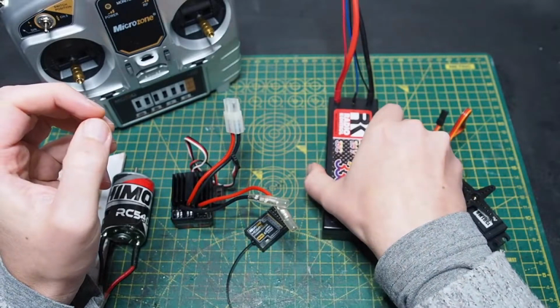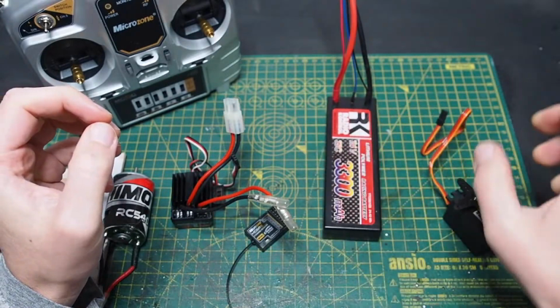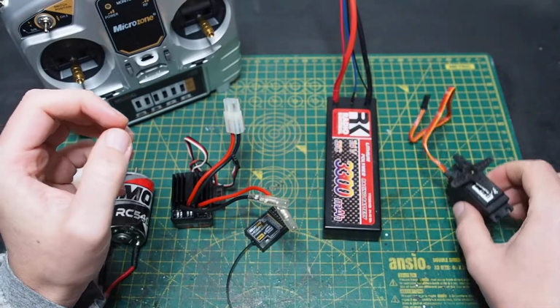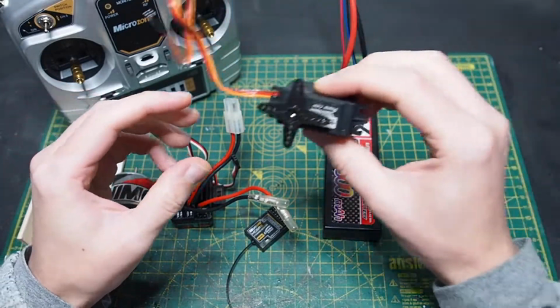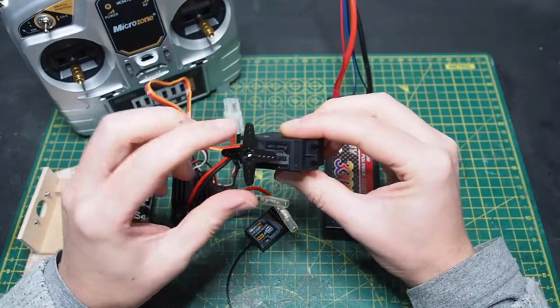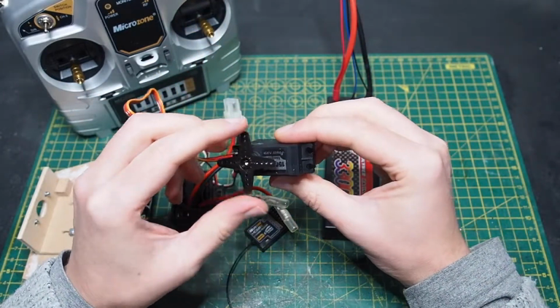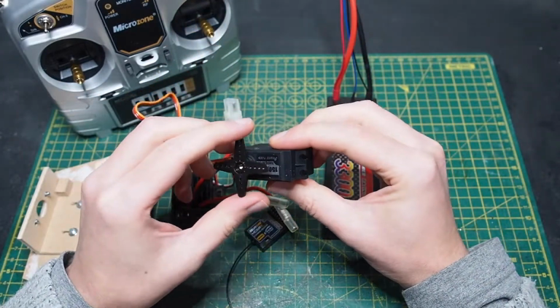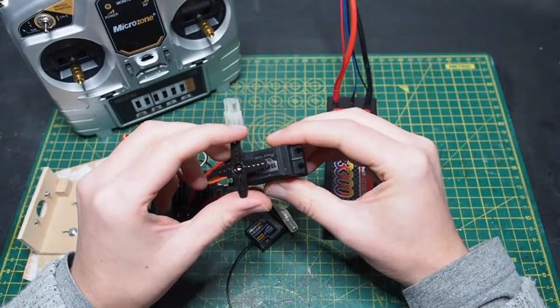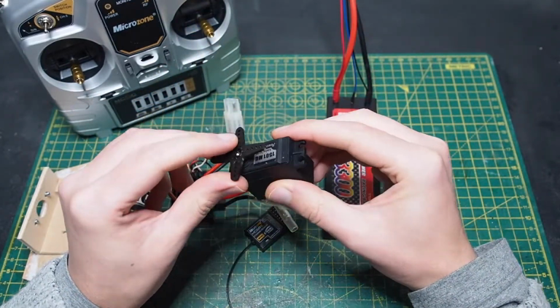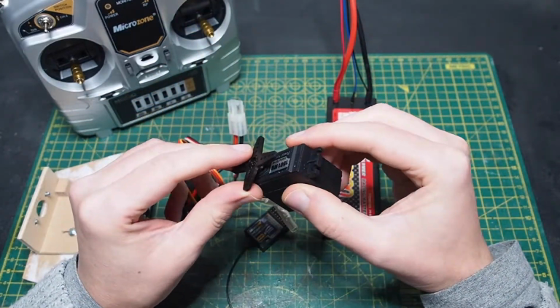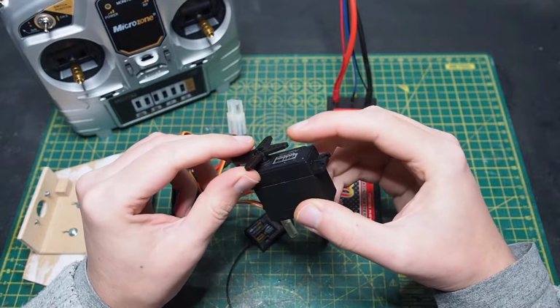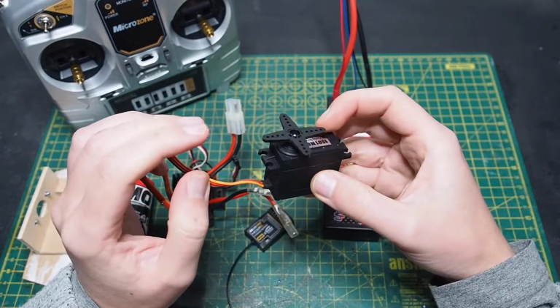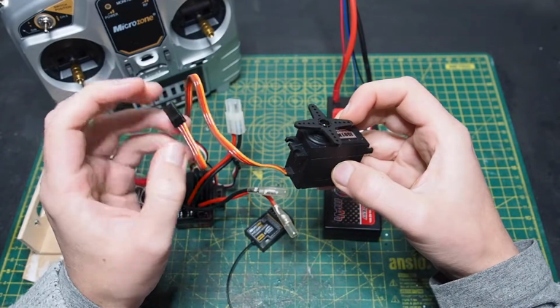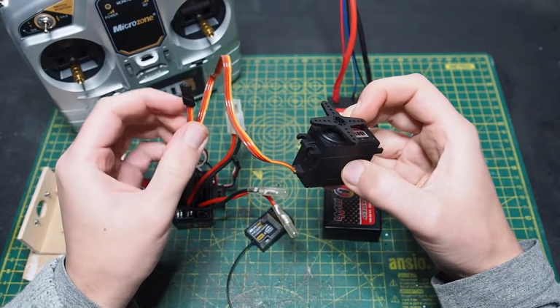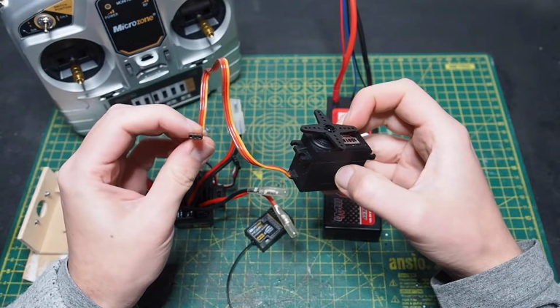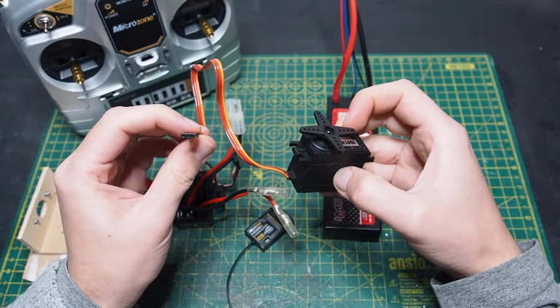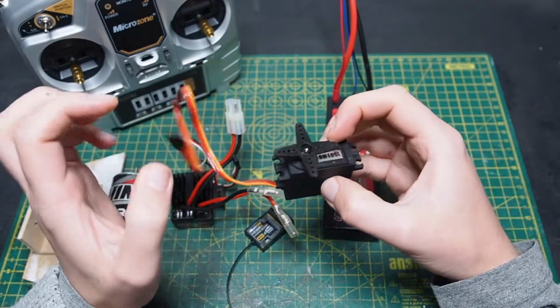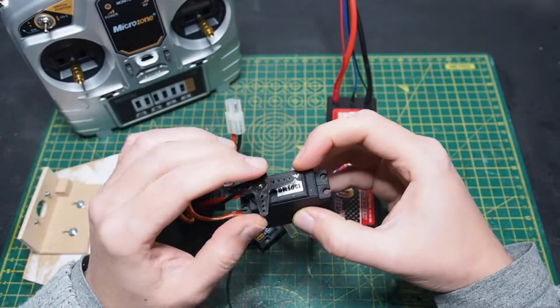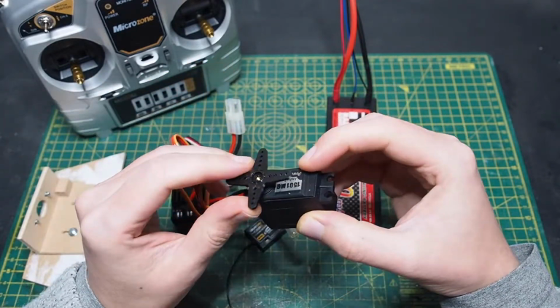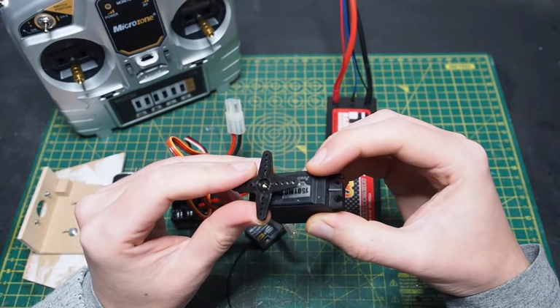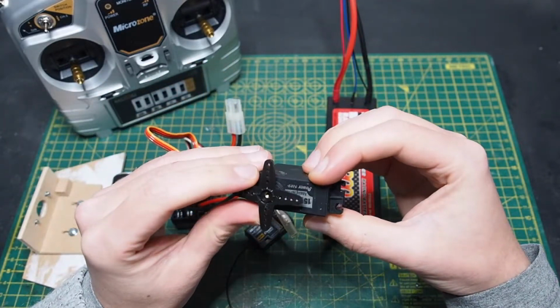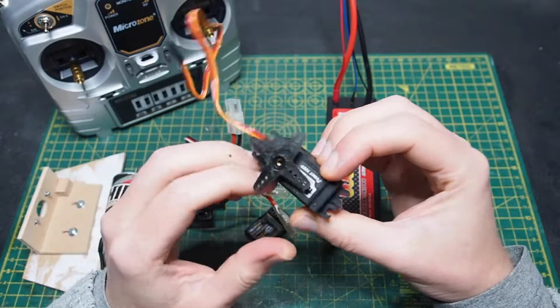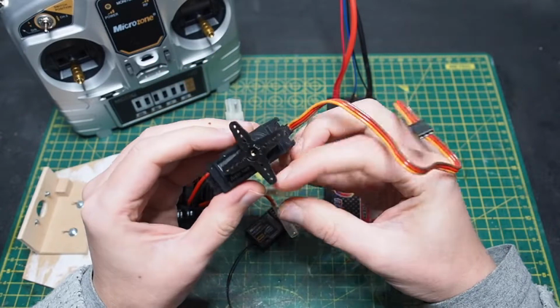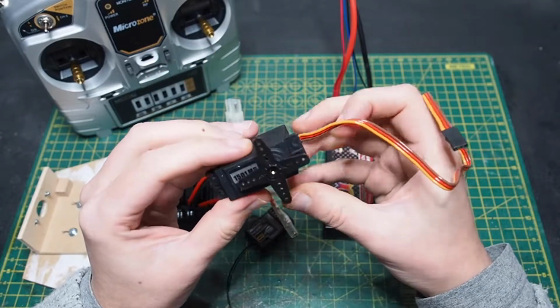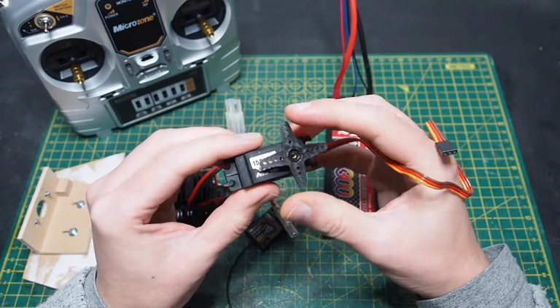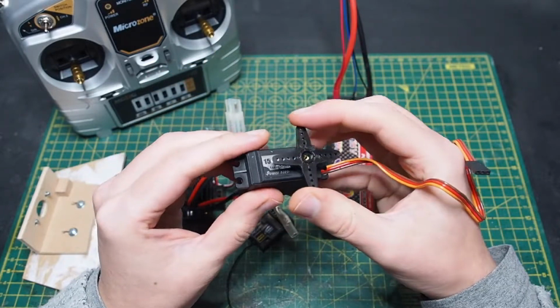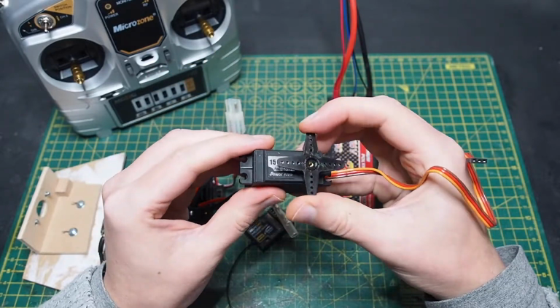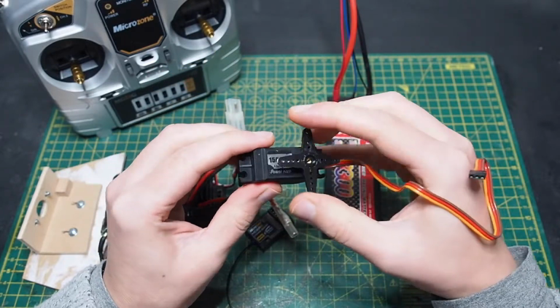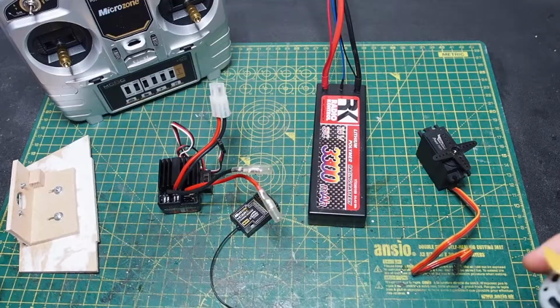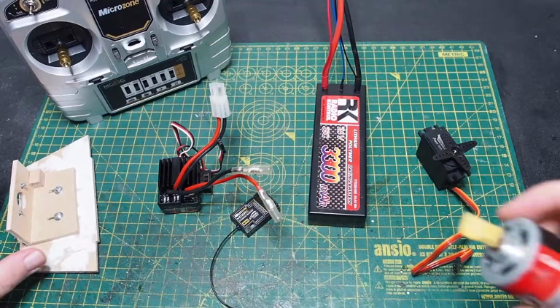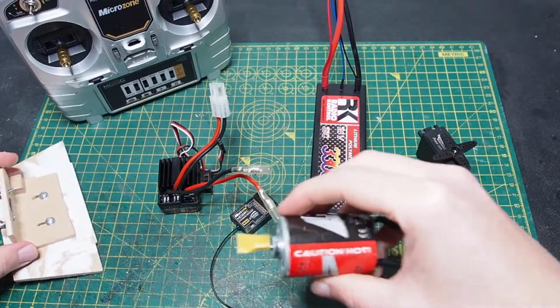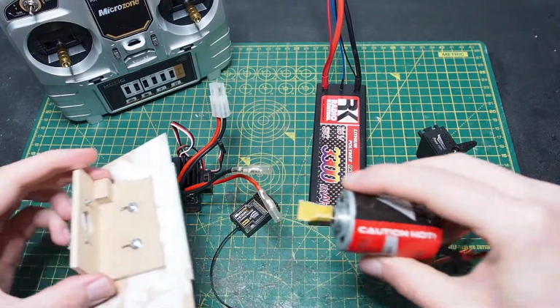And then I have the servo which can sustain 17 kilograms. It's 6 volt and it also has a servo plug which will connect to one of the channels of the receiver.